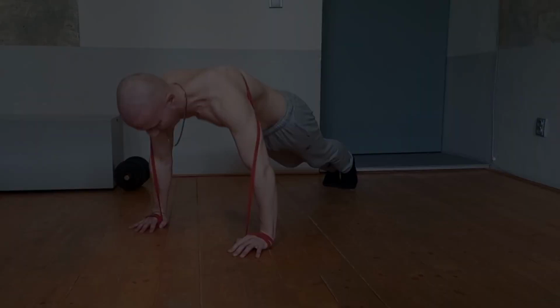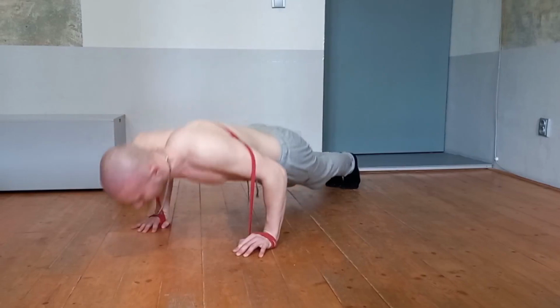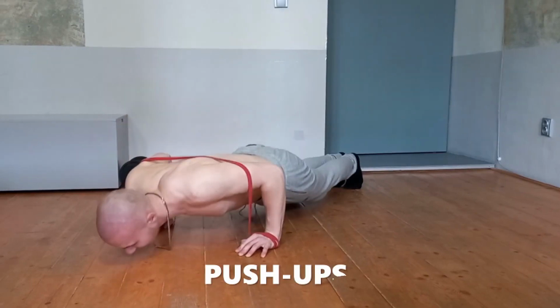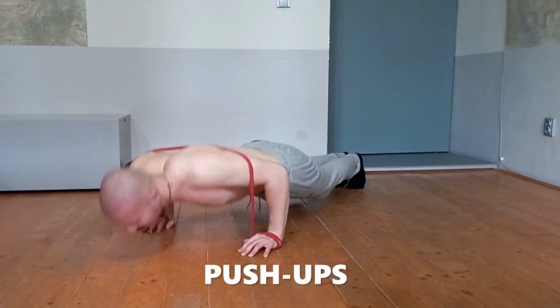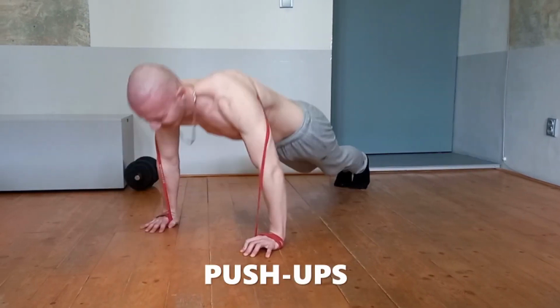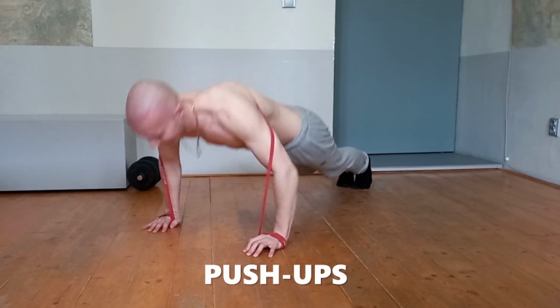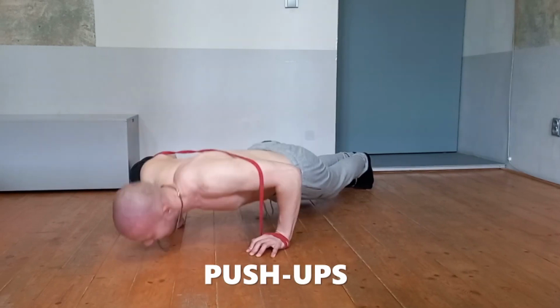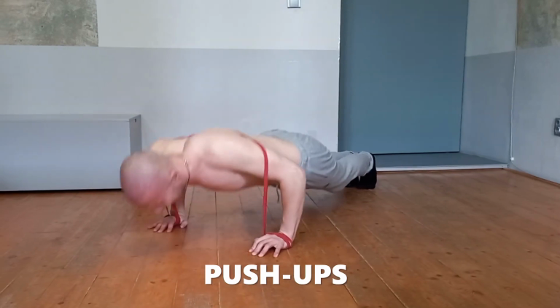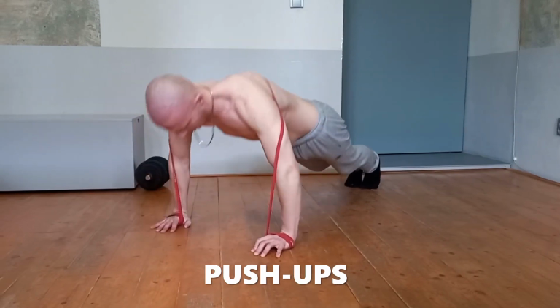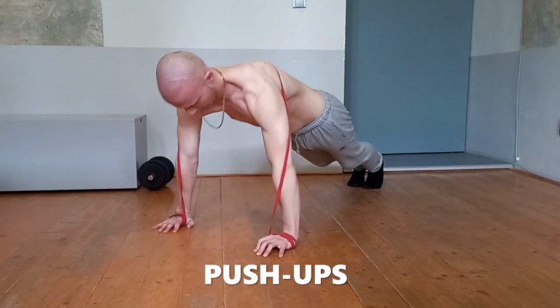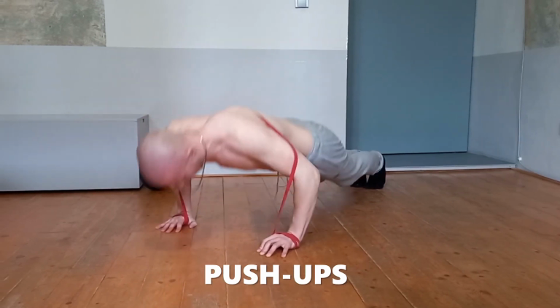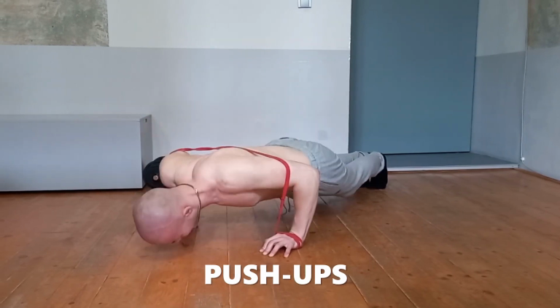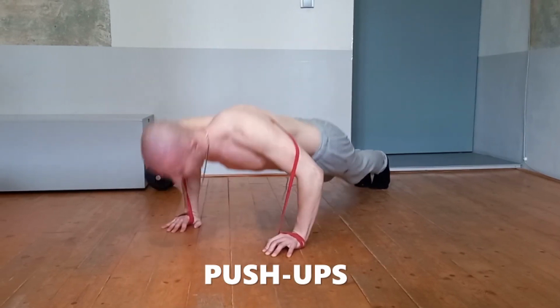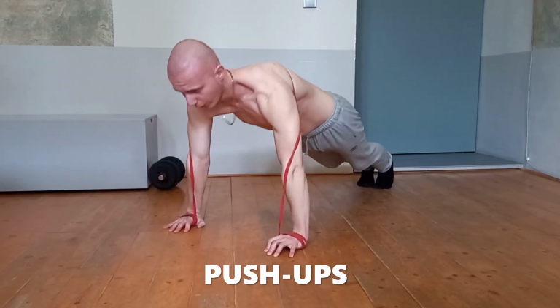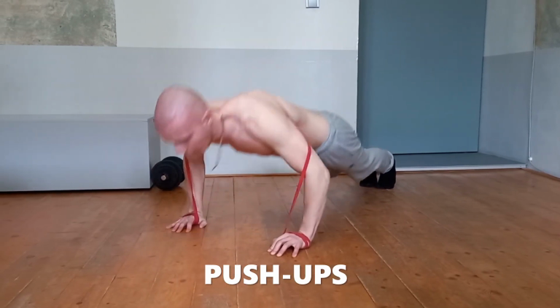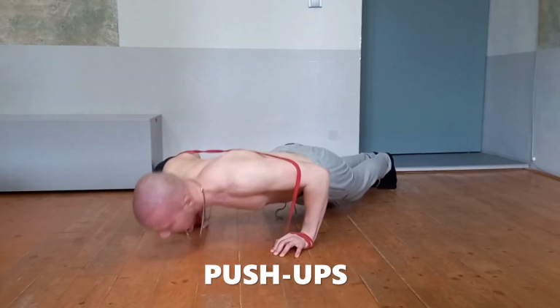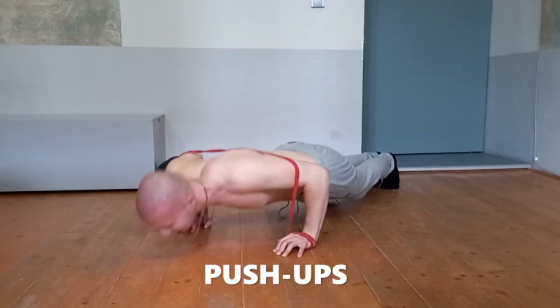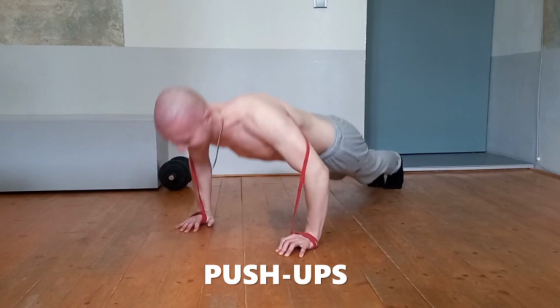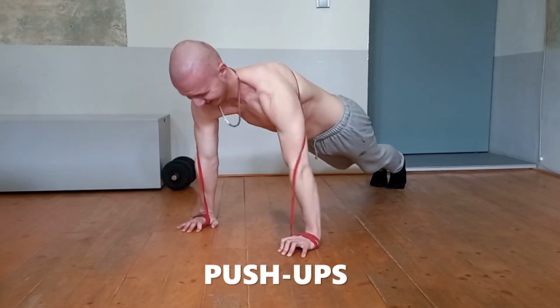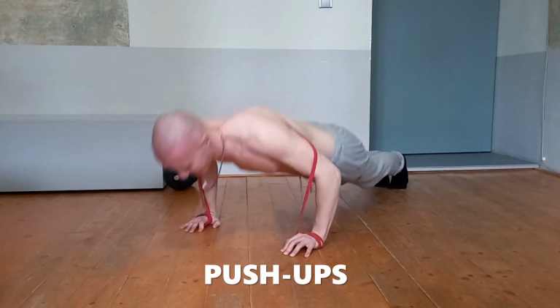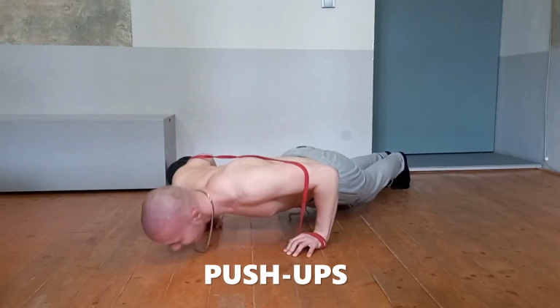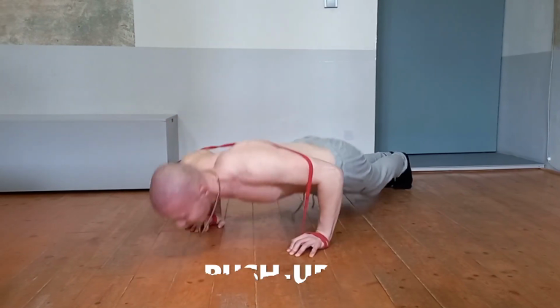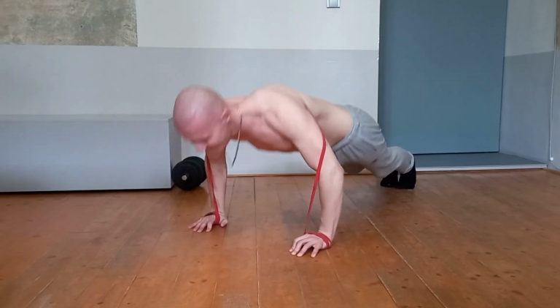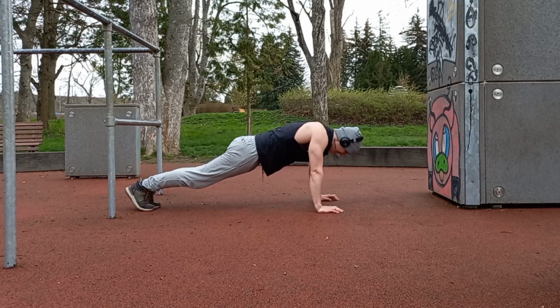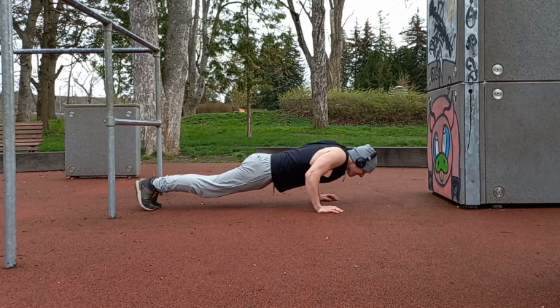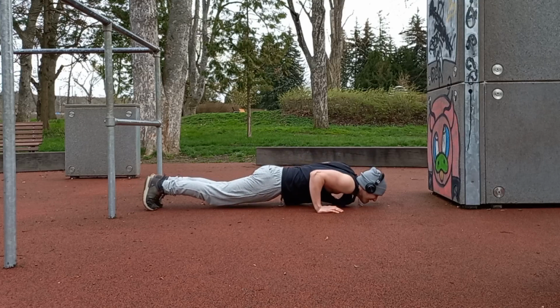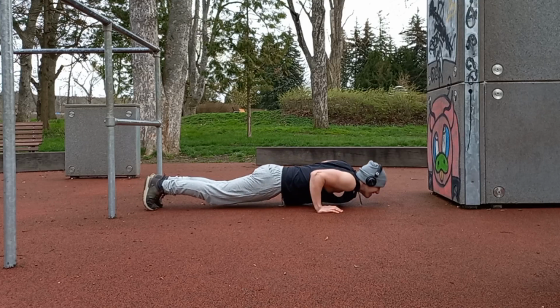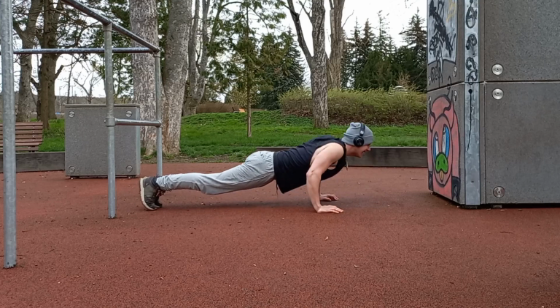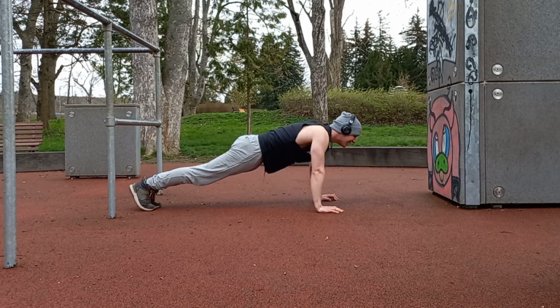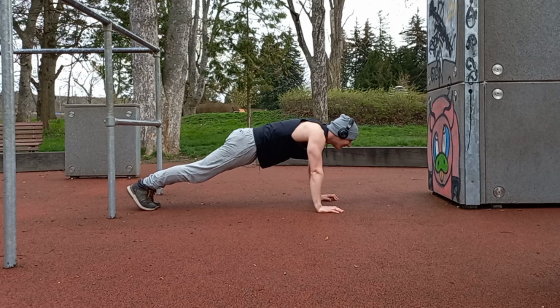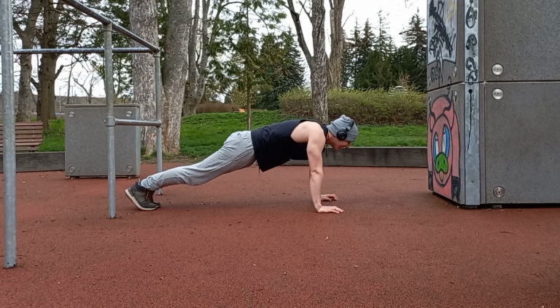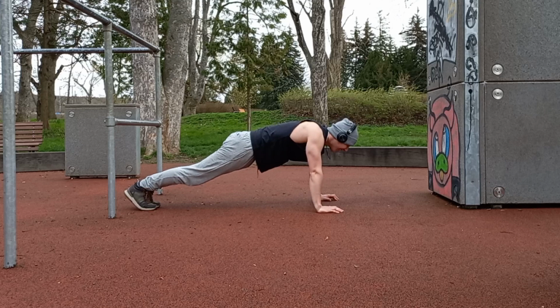Let's move on to the last step — the classic push-up. After doing all that hard work, you deserve to do this exercise with good technique and progress further on to the next progressions.